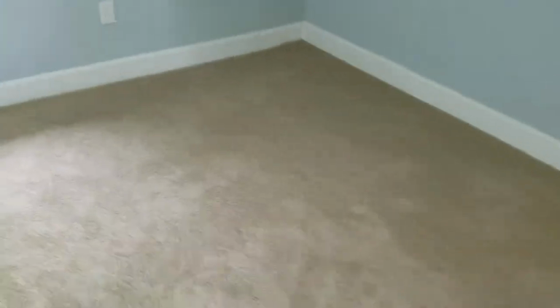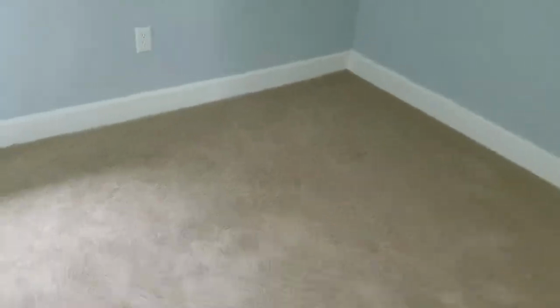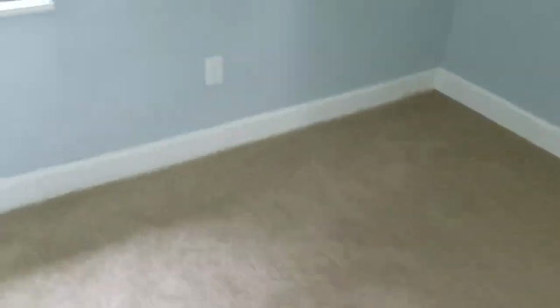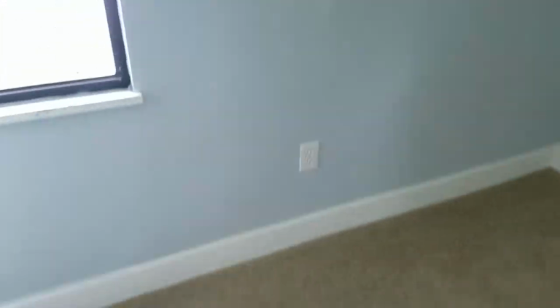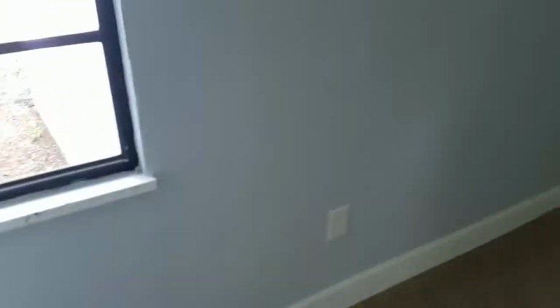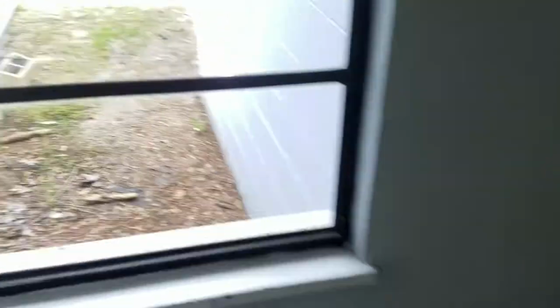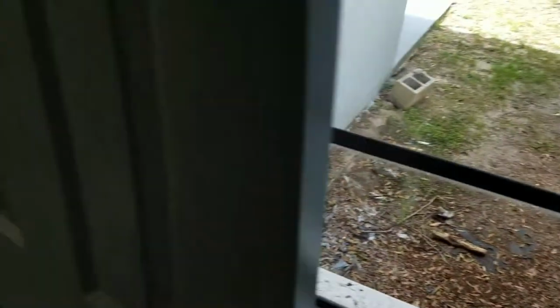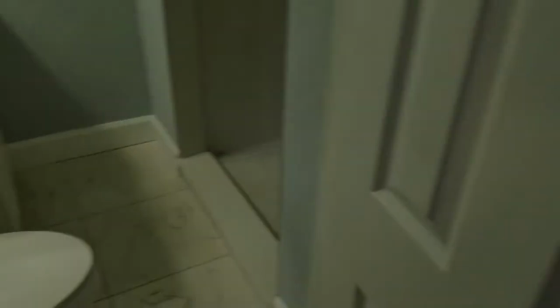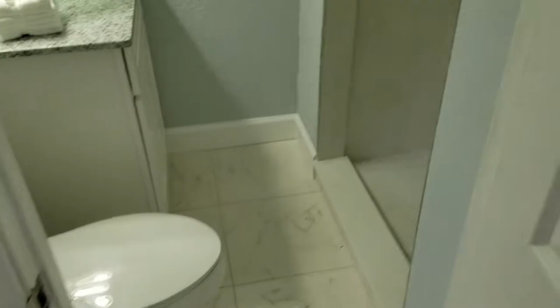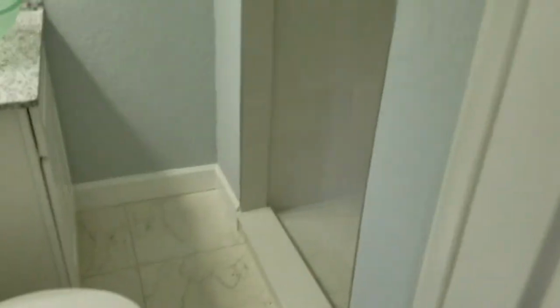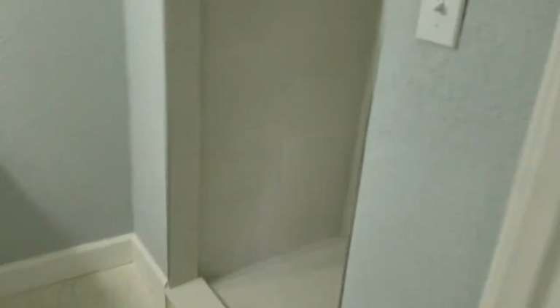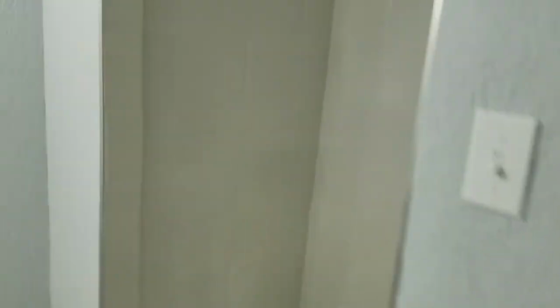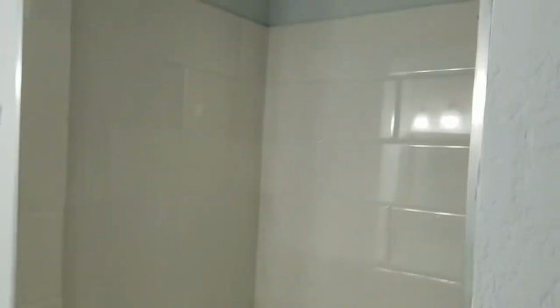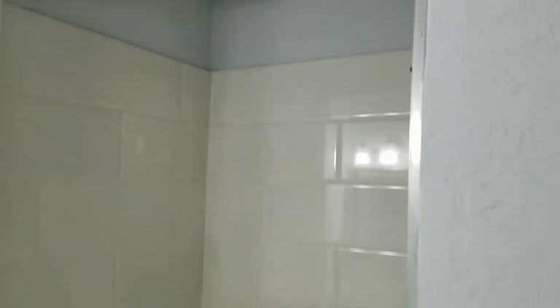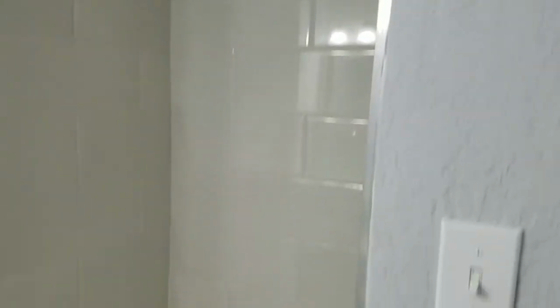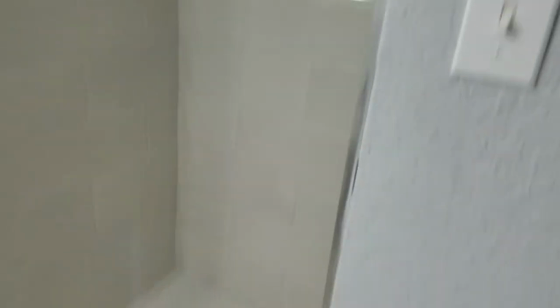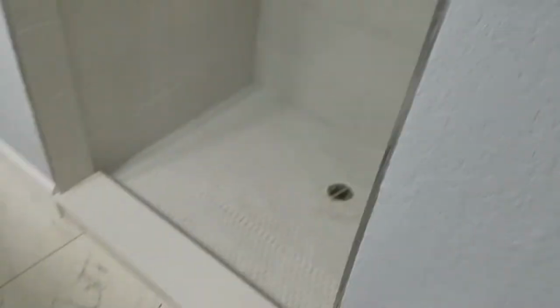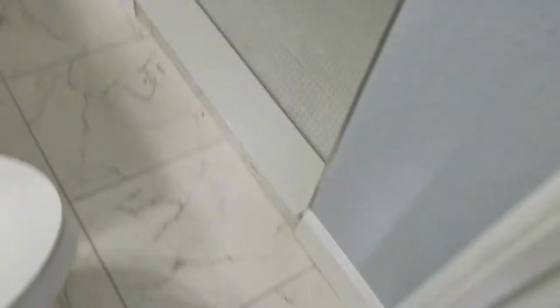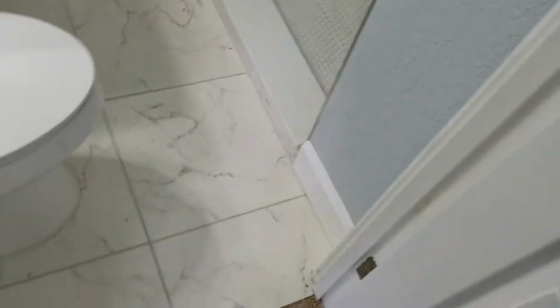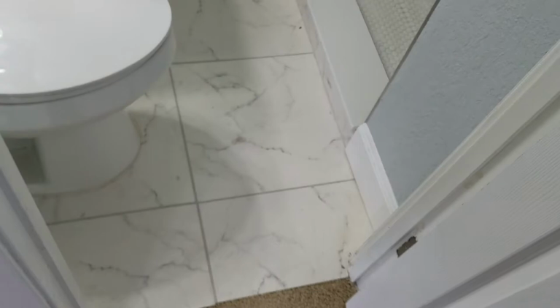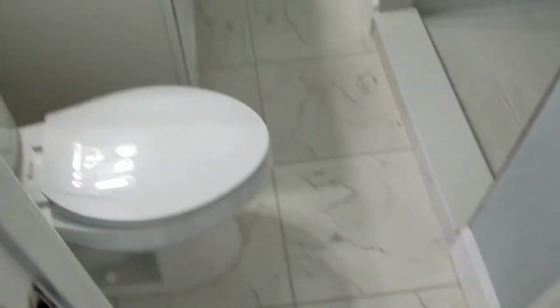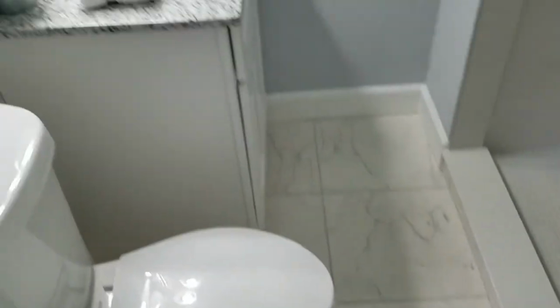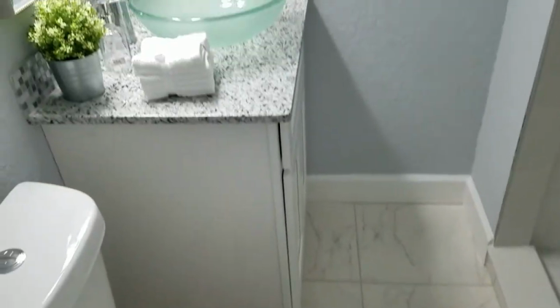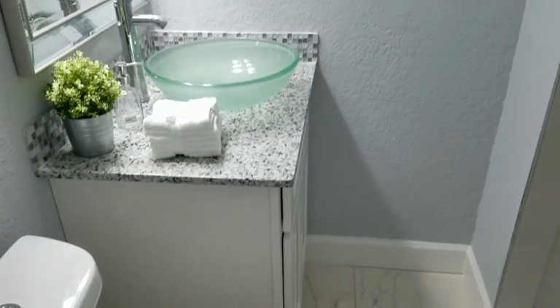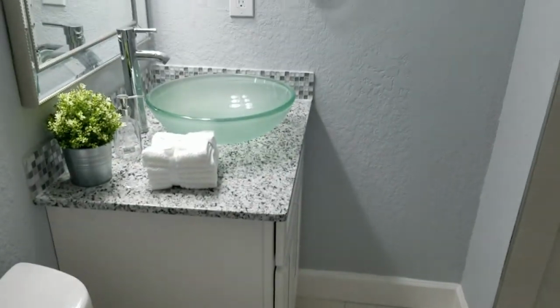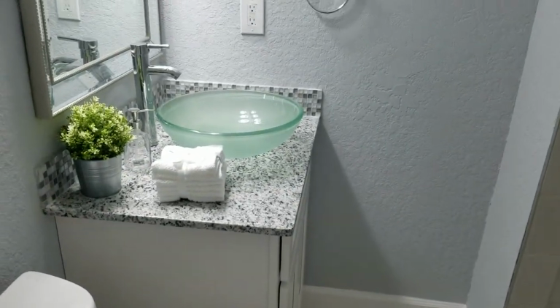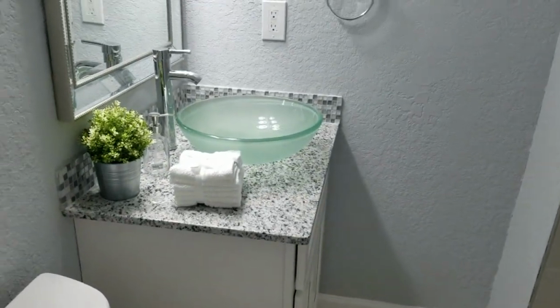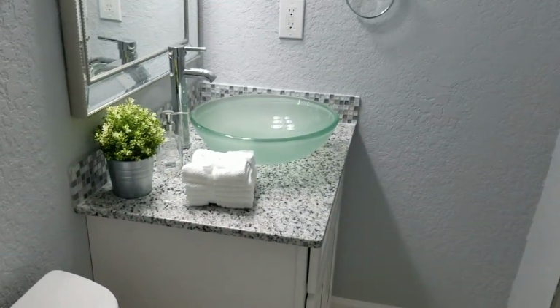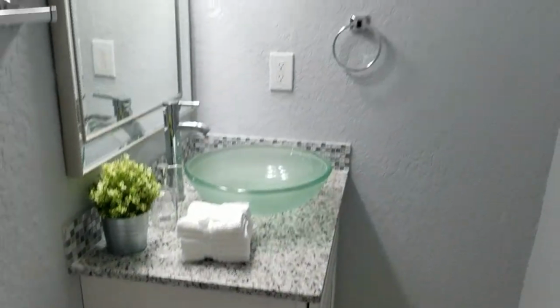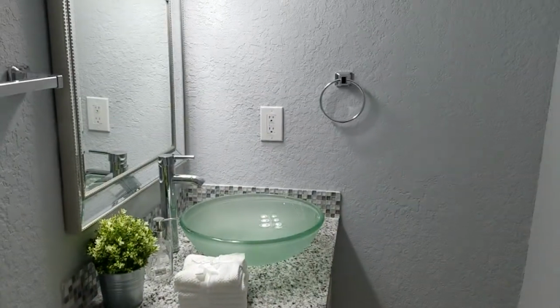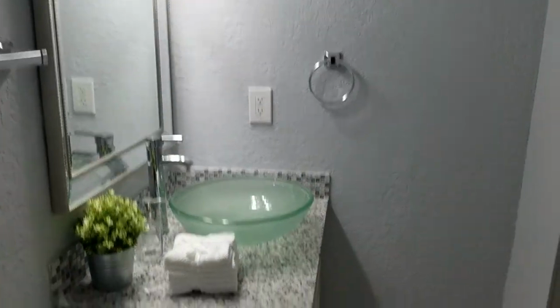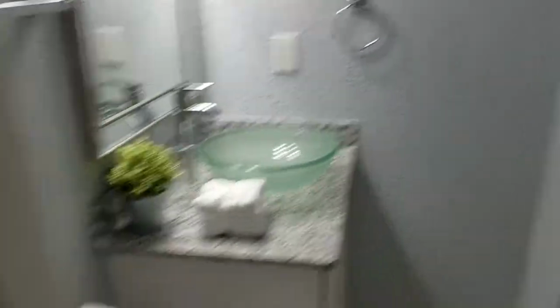We'll show you the master bath — standing shower, if you can see. New toilet, new sink, vanity, bowl, granite.